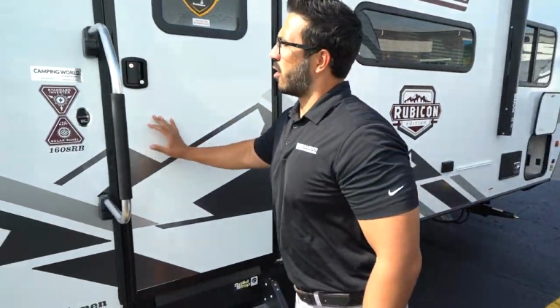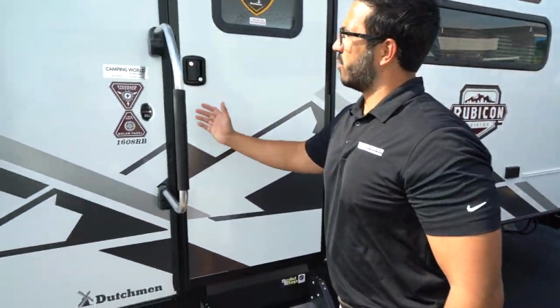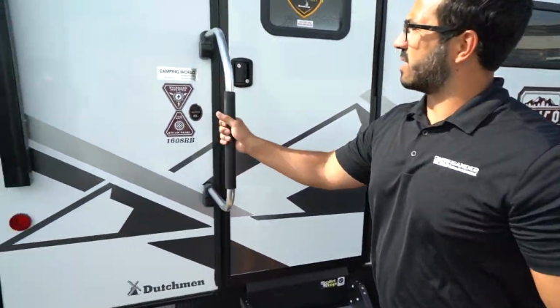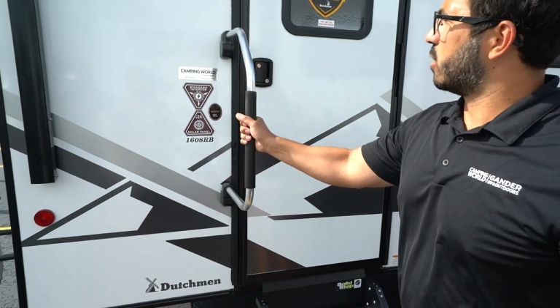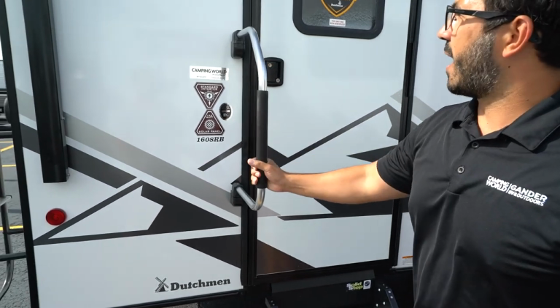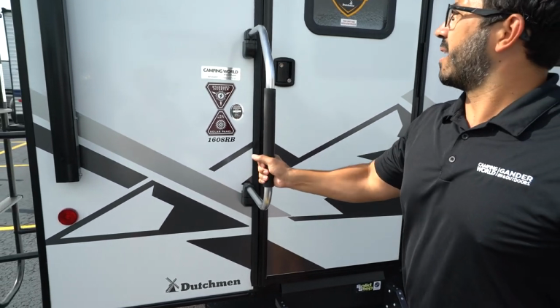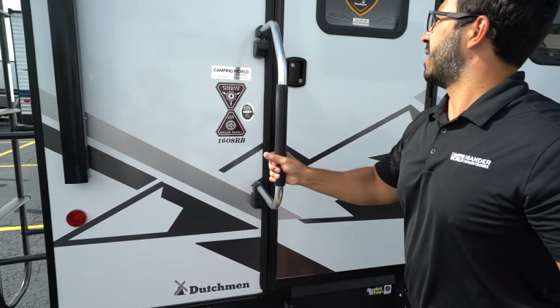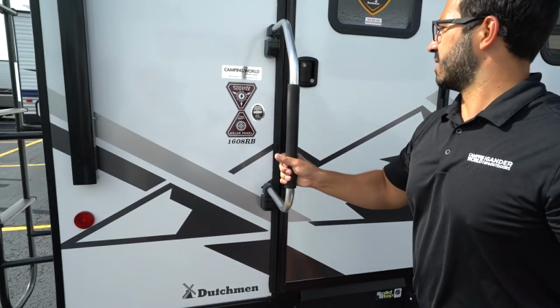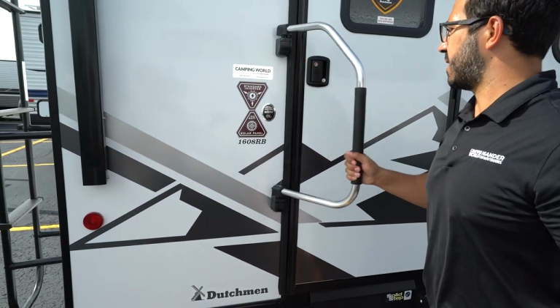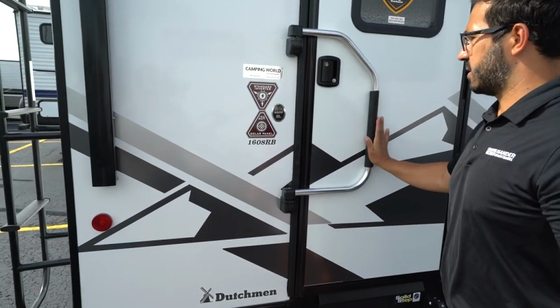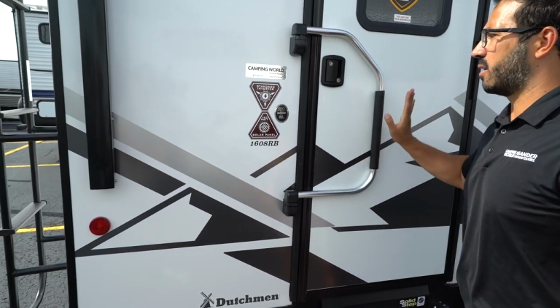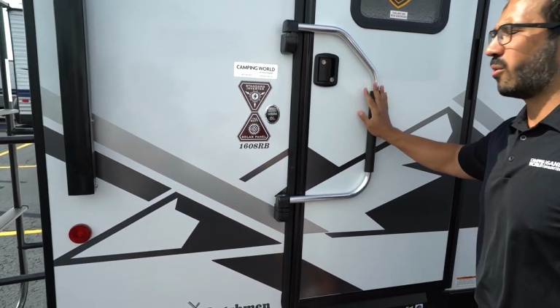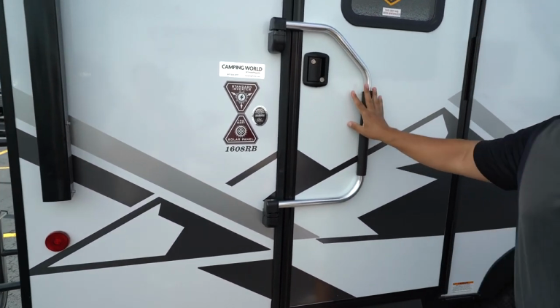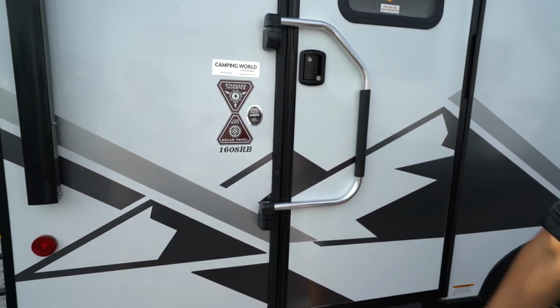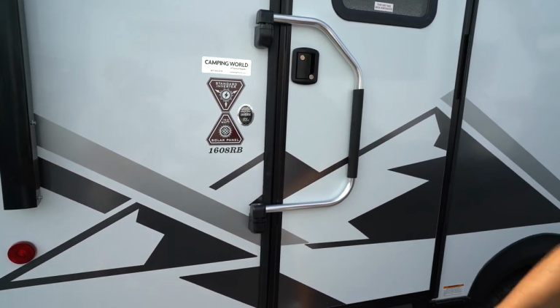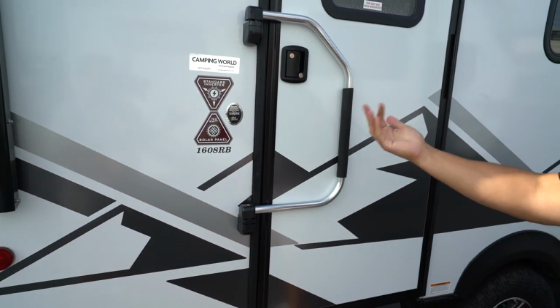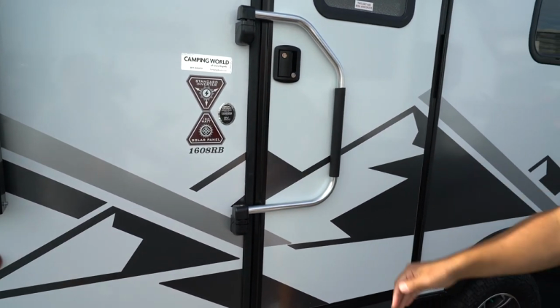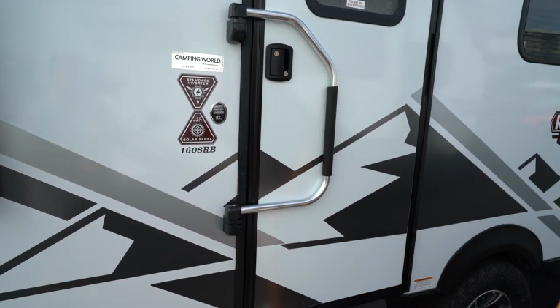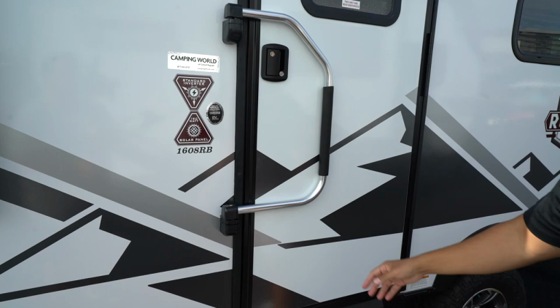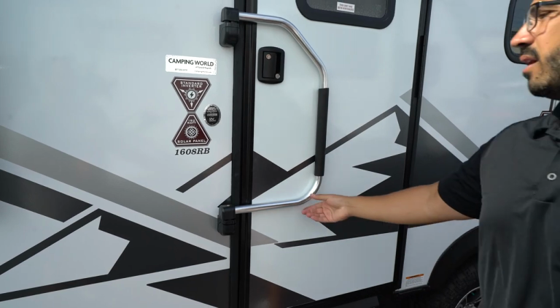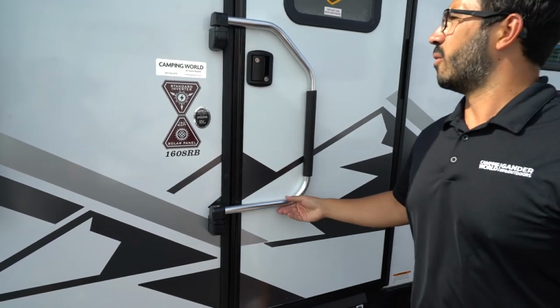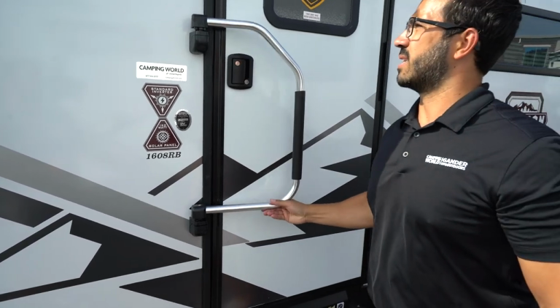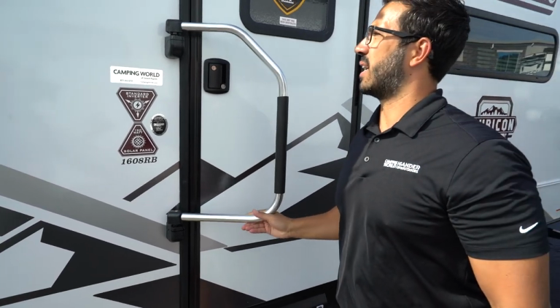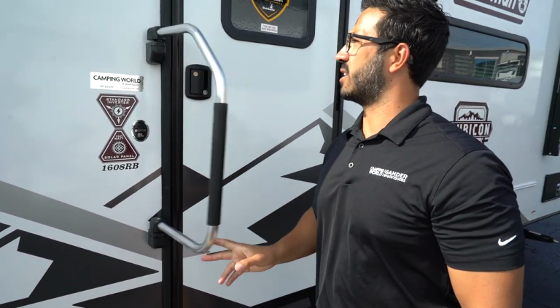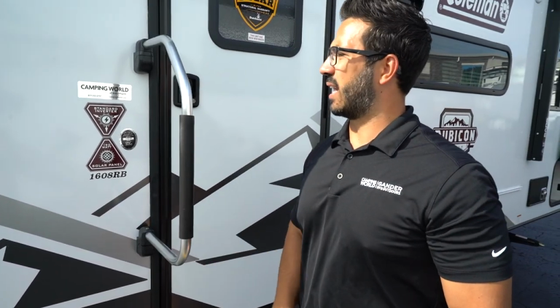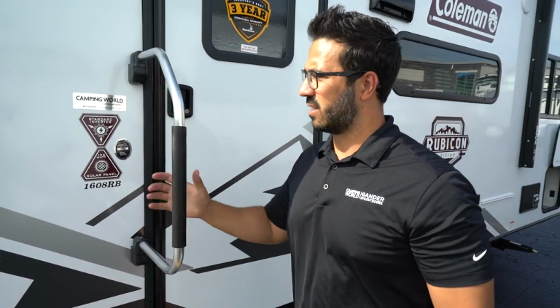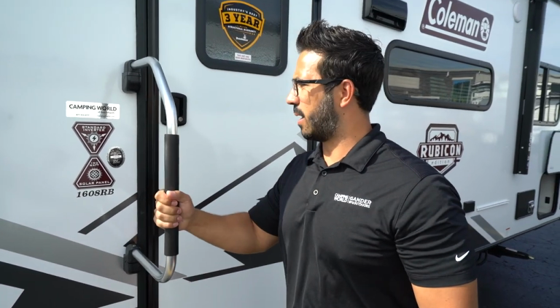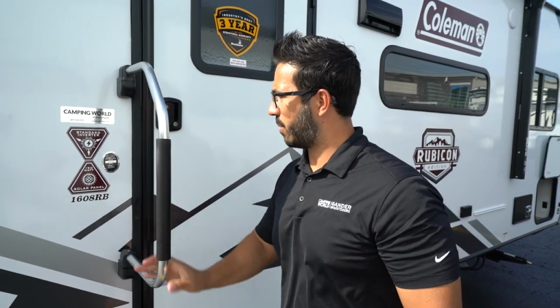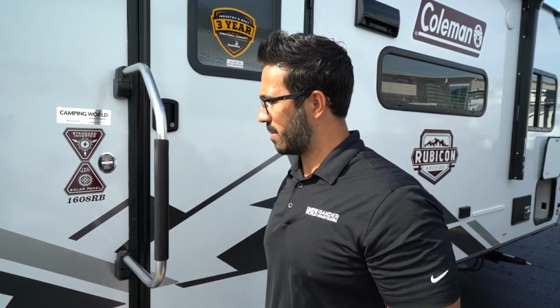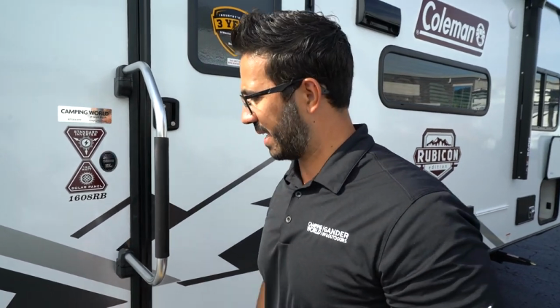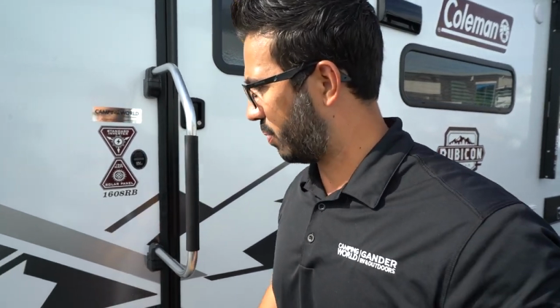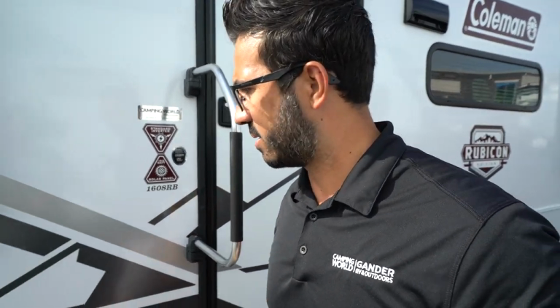Another thing you will see is the foldable grab handle. This lifts up to turn. You'll want to do that during travel so it's not hanging out there. Once you get to your destination, just lift it up and pop it right back into place.